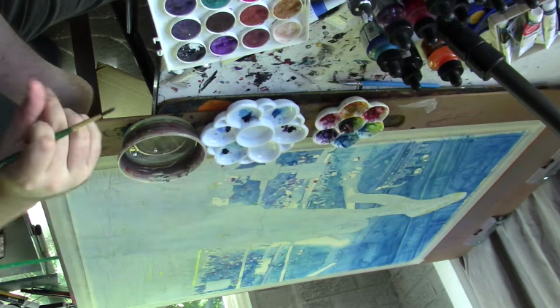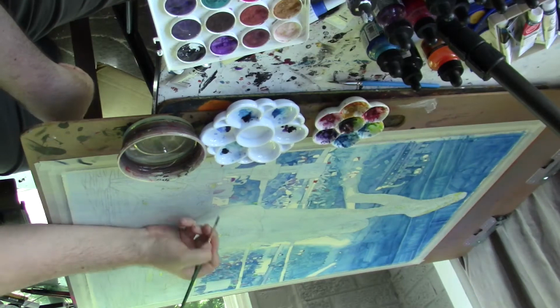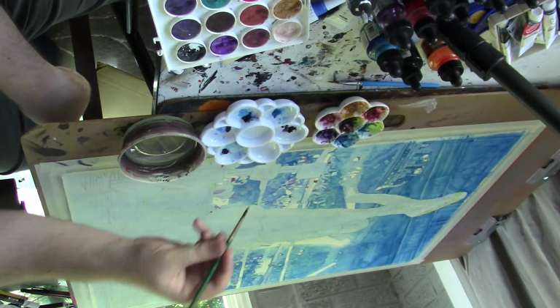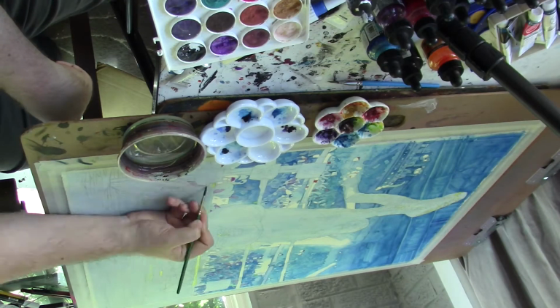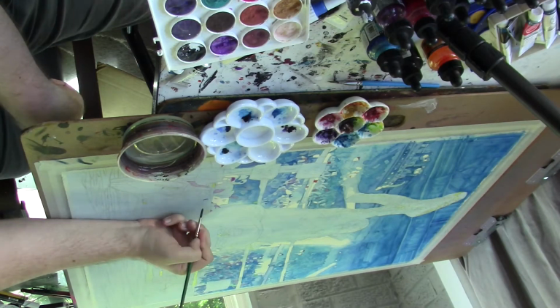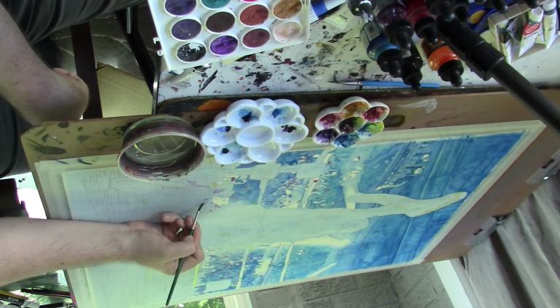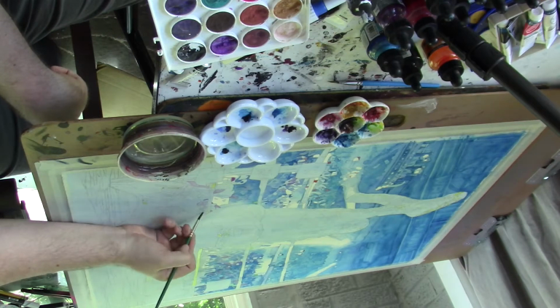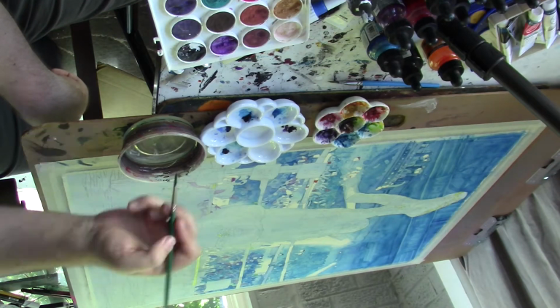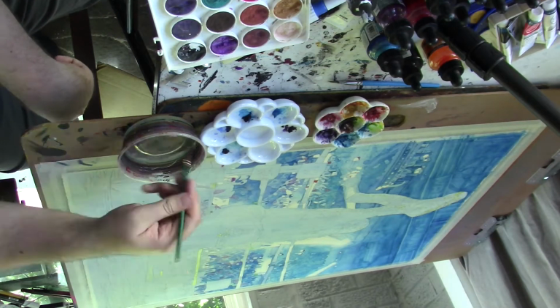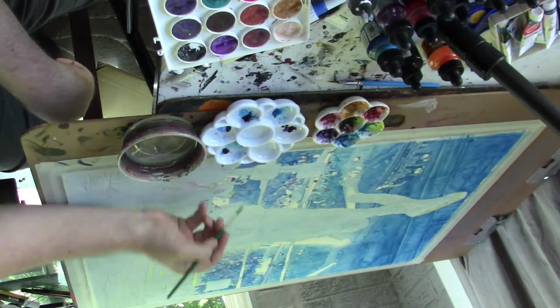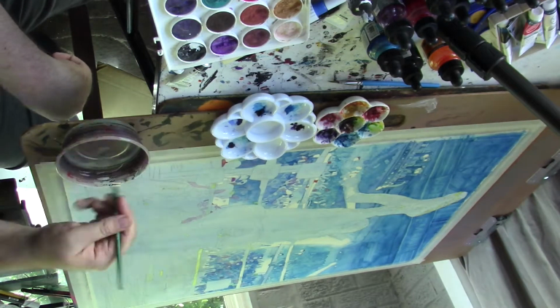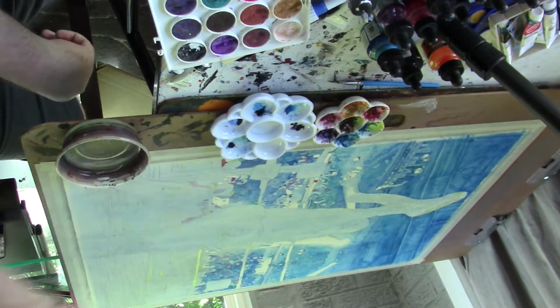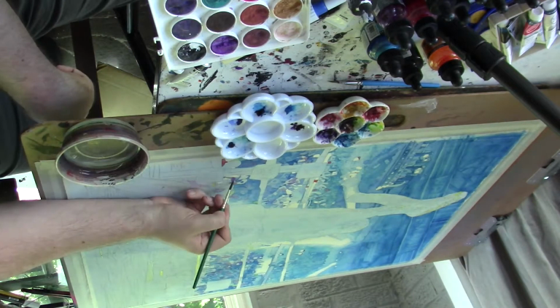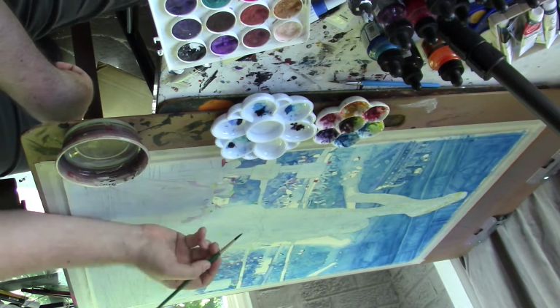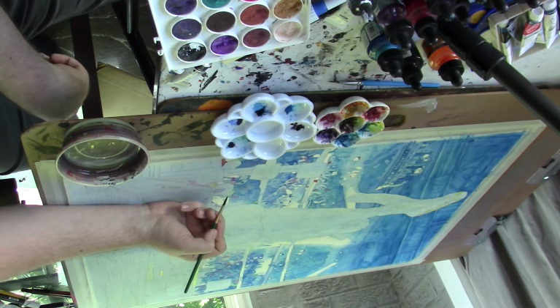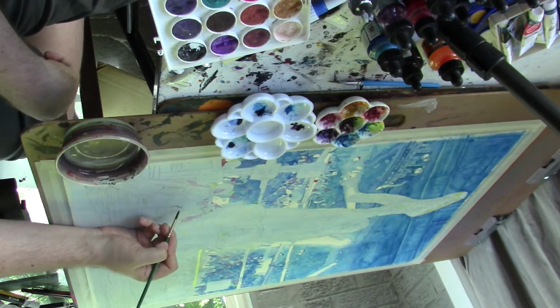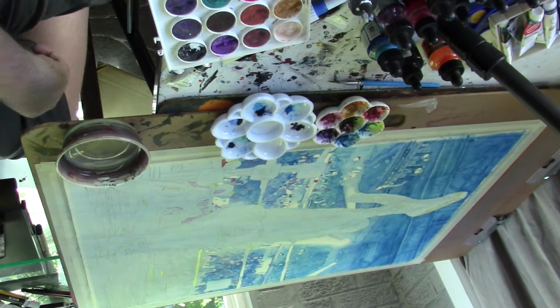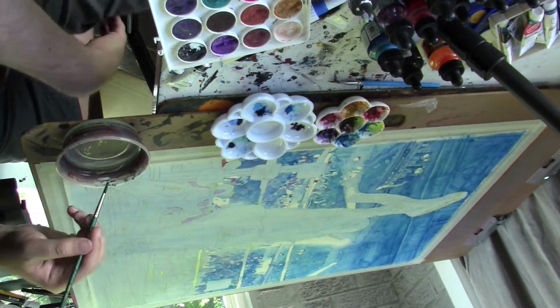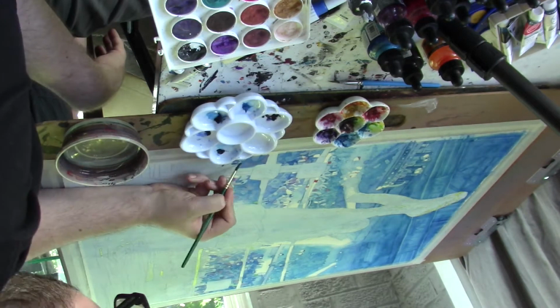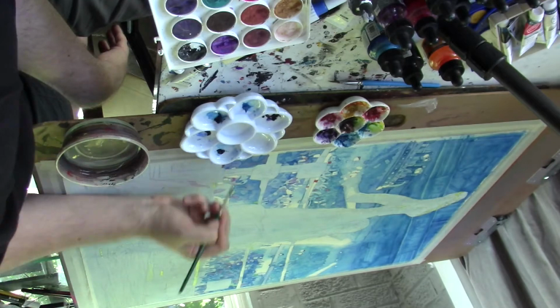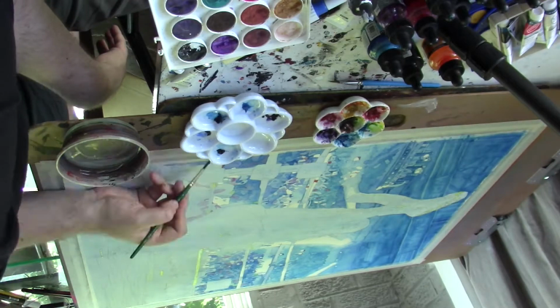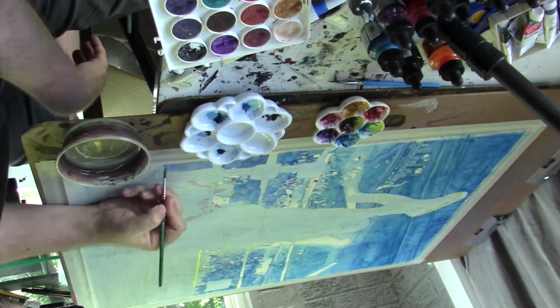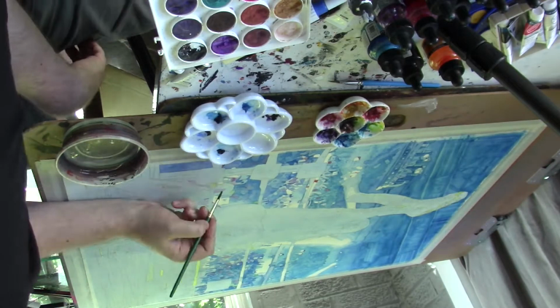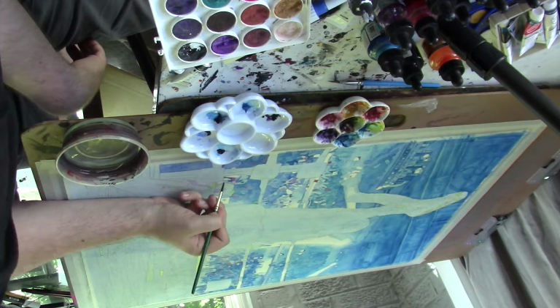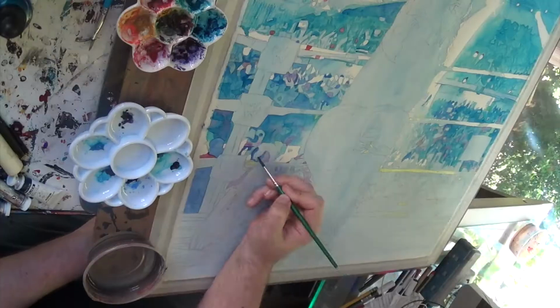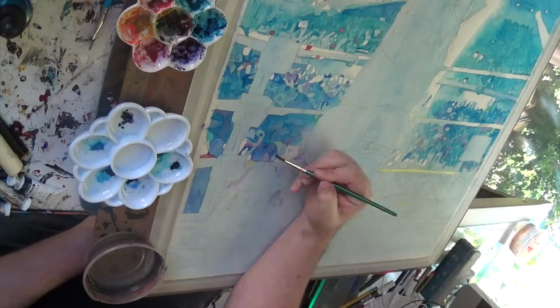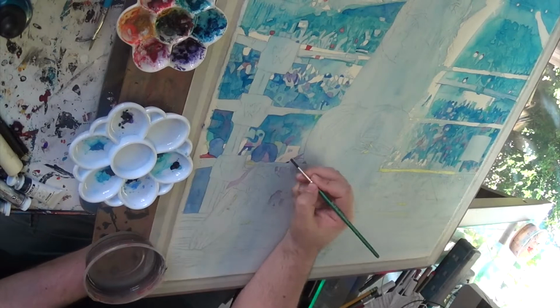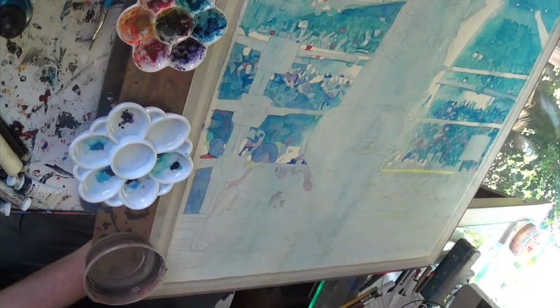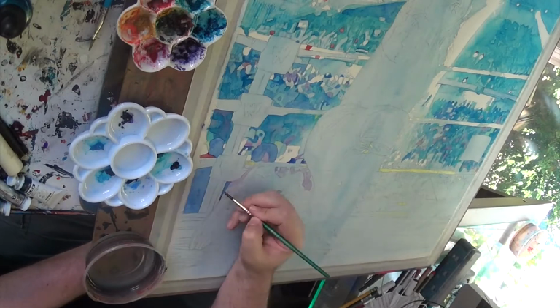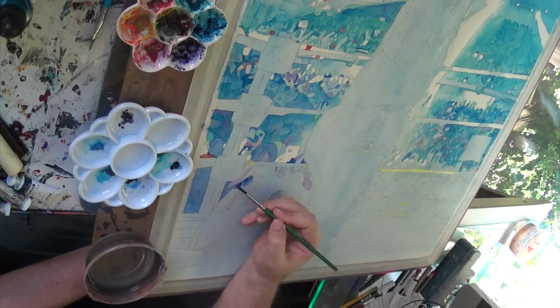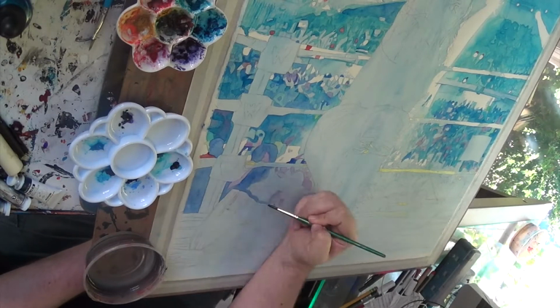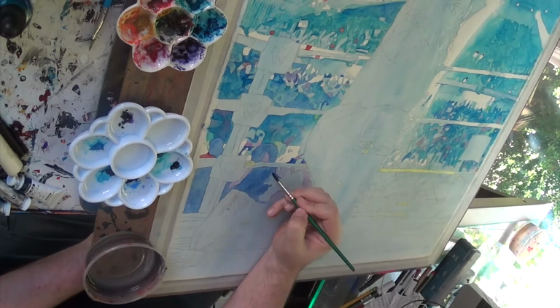Welcome back to Schamburger Labs. I am still Rob Schamburger, still working on this painting of The Undertaker from Wrestlemania 23 — almost said 33, not that one, it's 23.